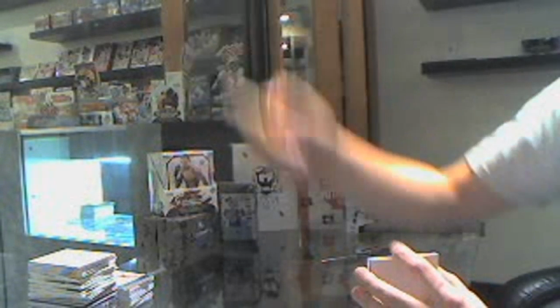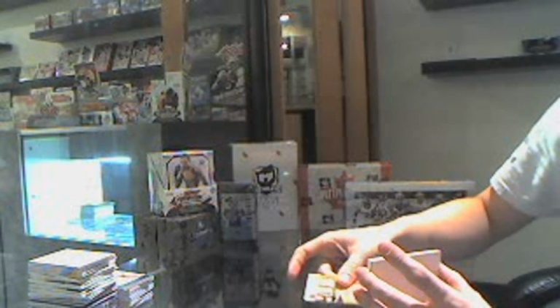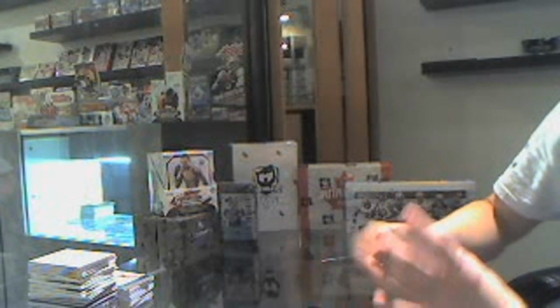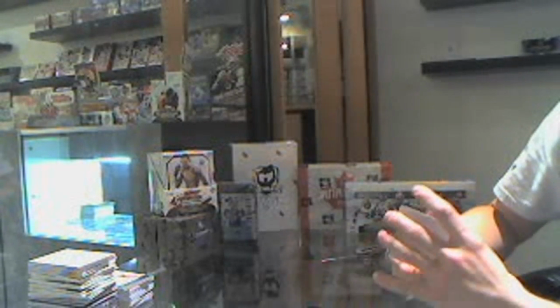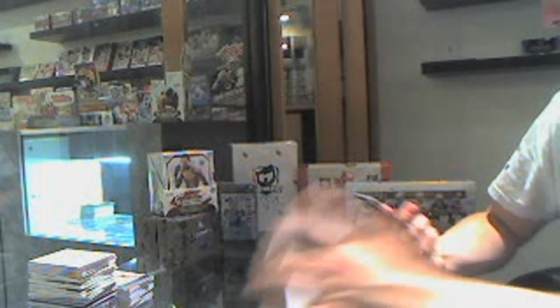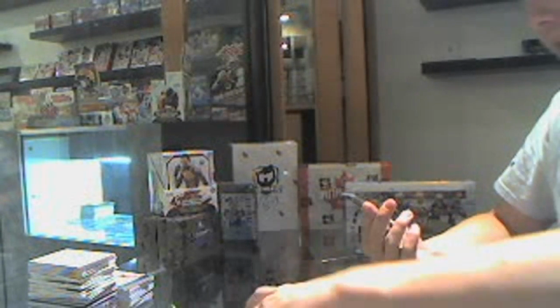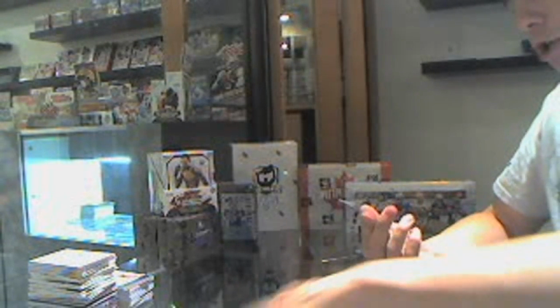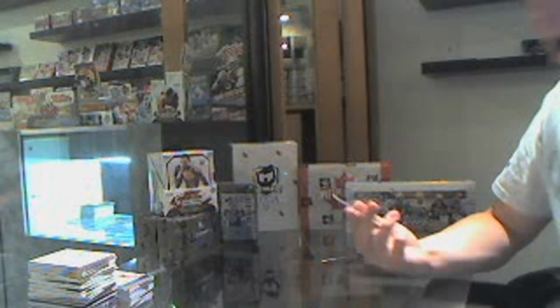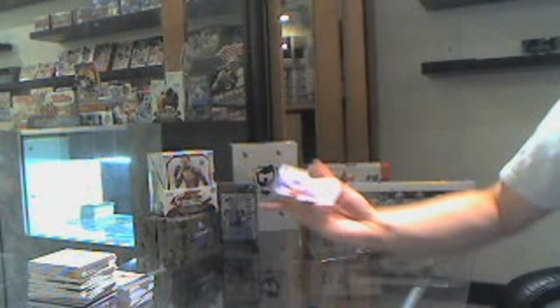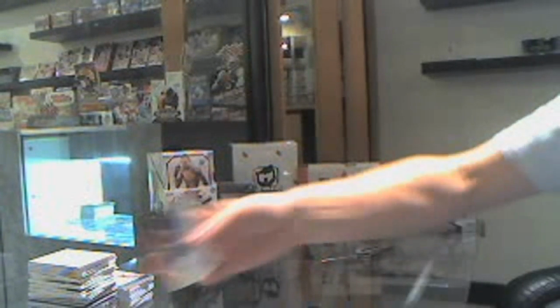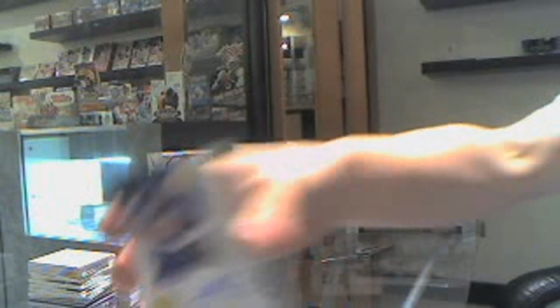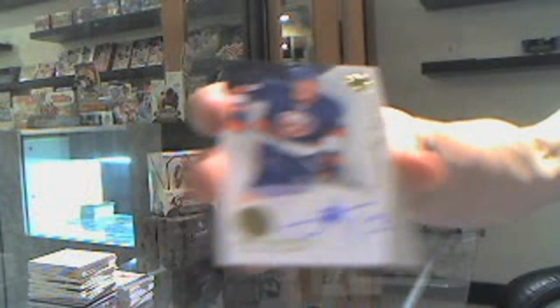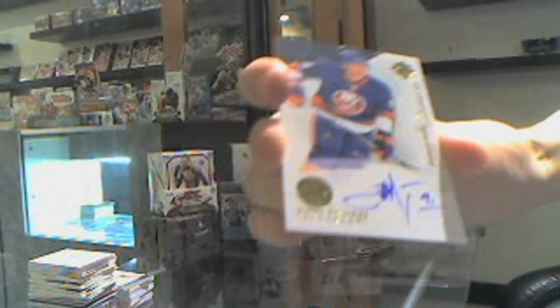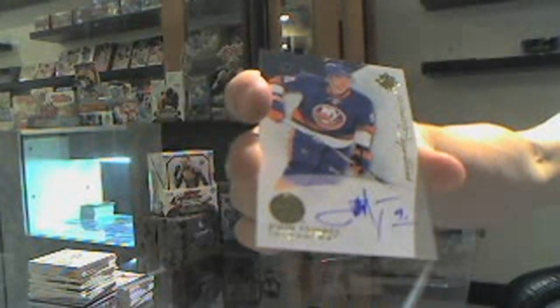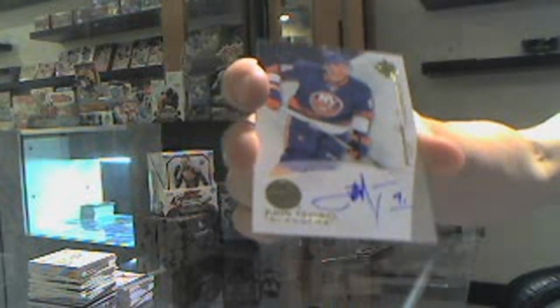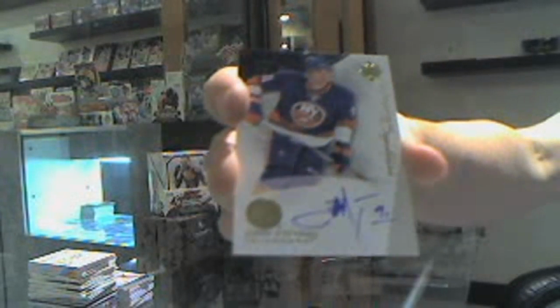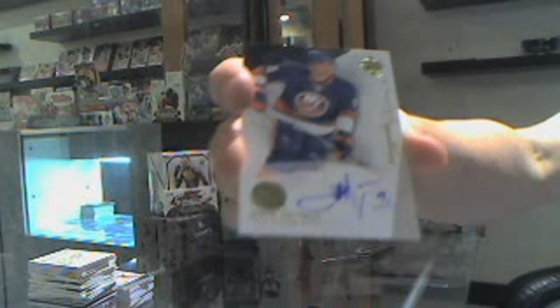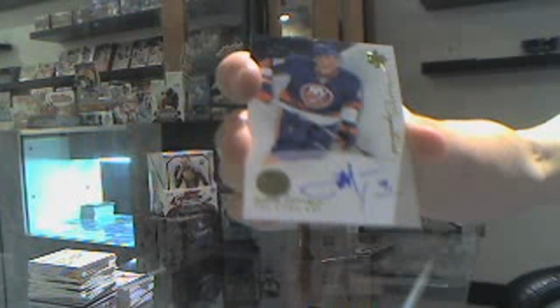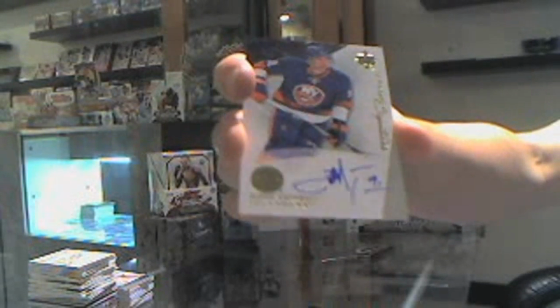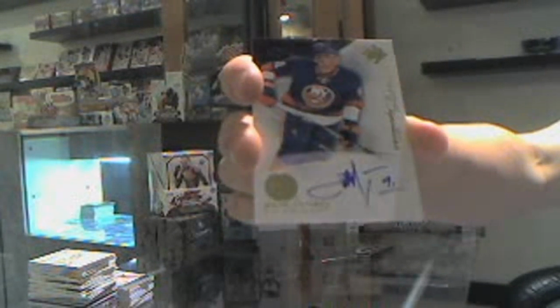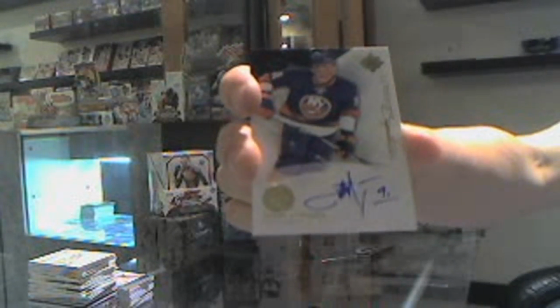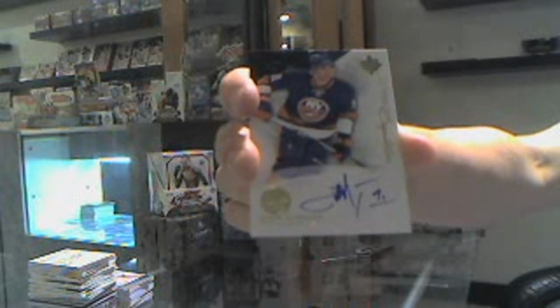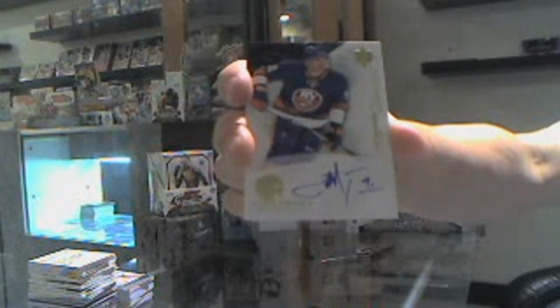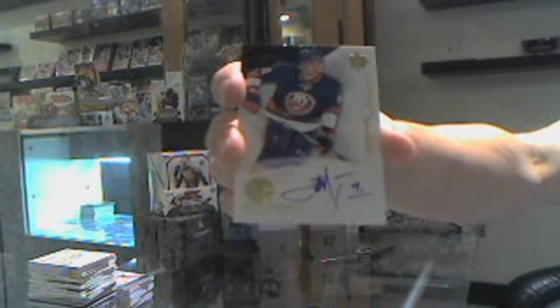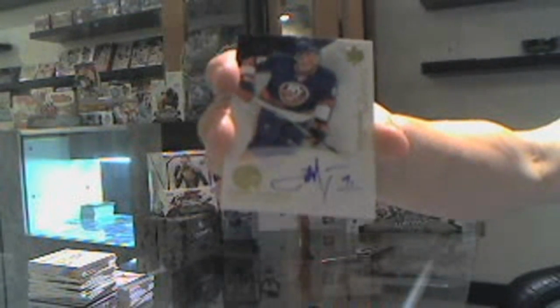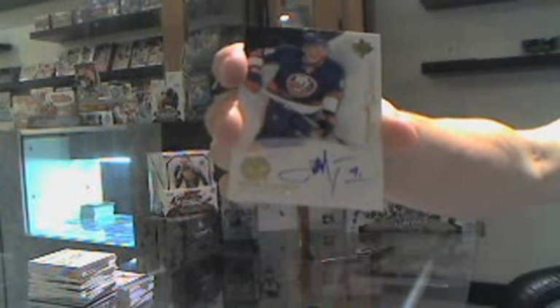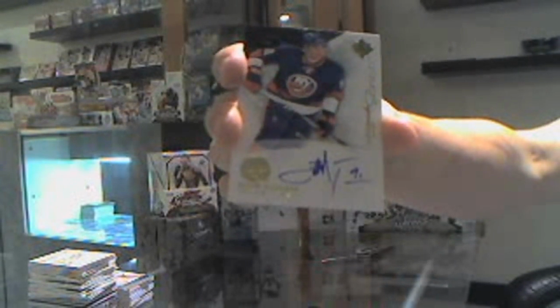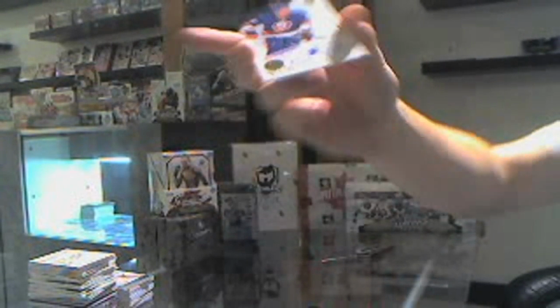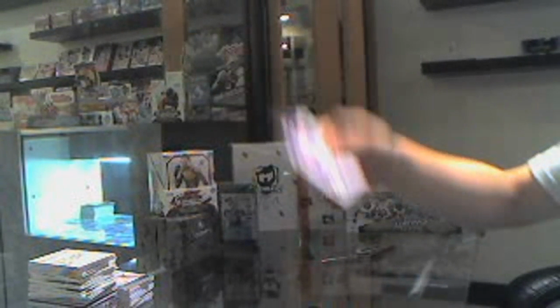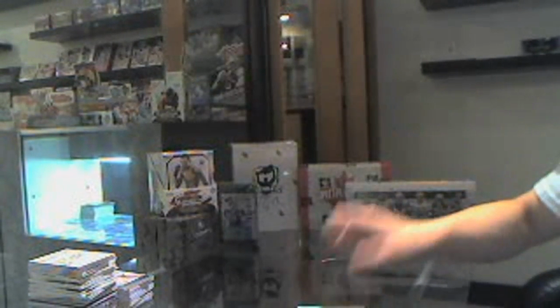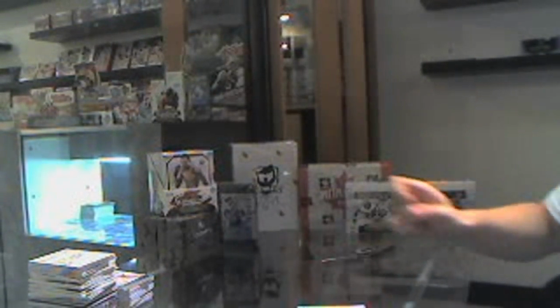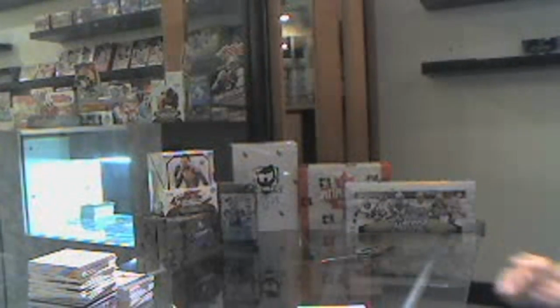And we finish with an ultimate signatures of John Tavares. So that's a nice way to finish.